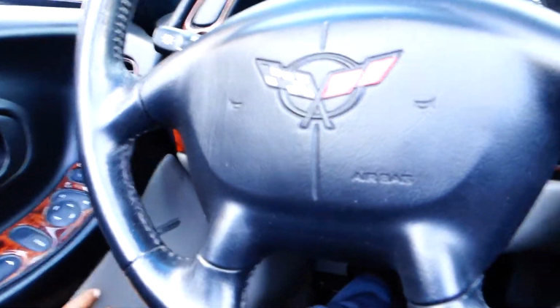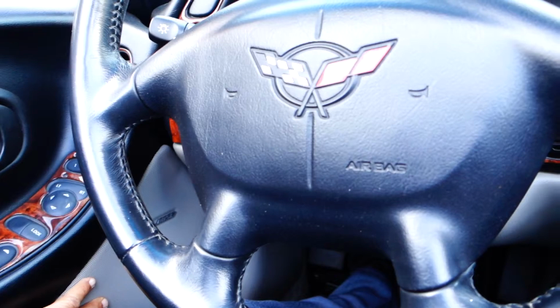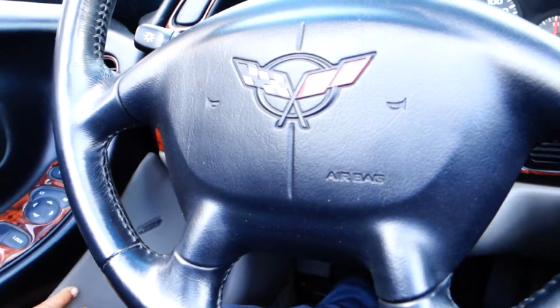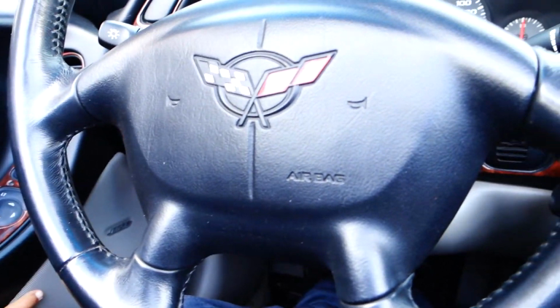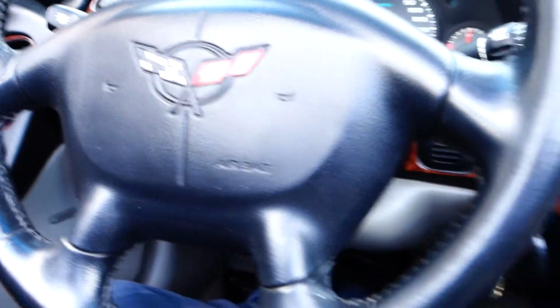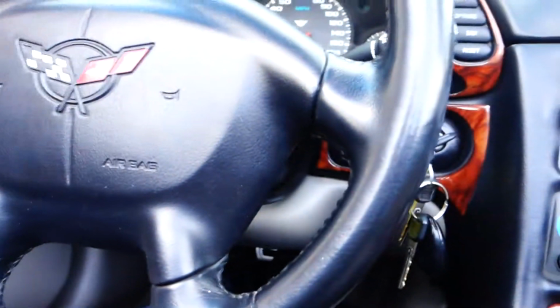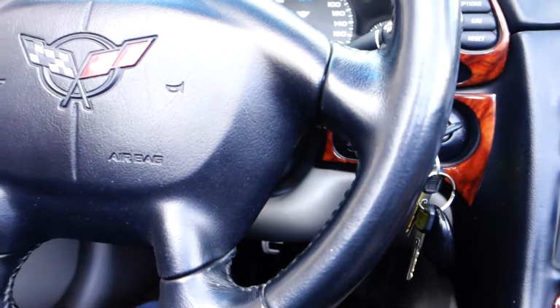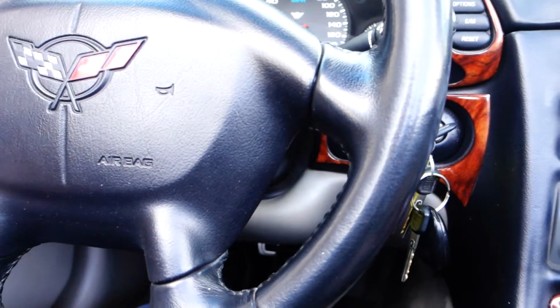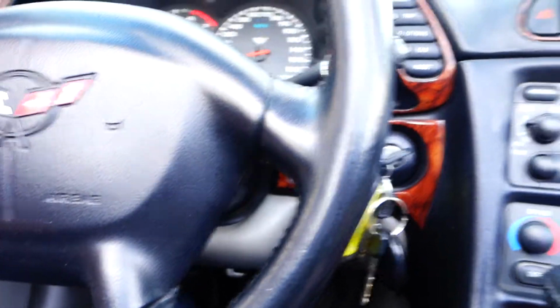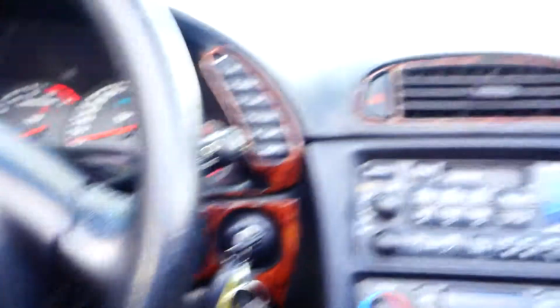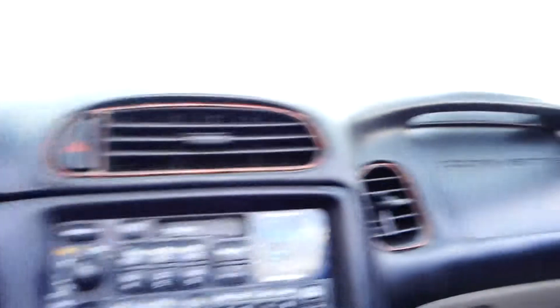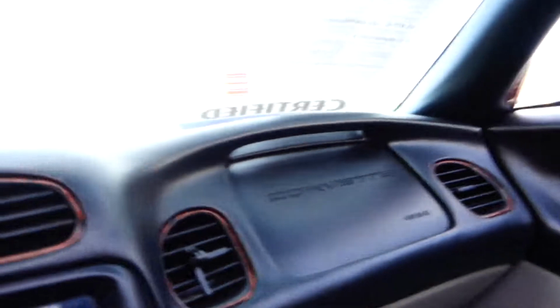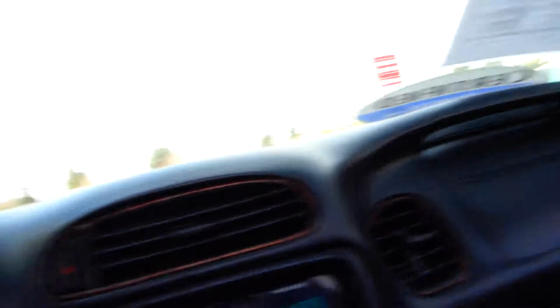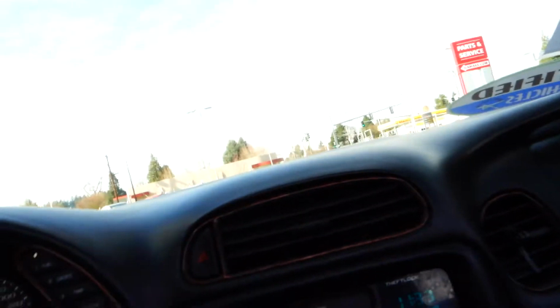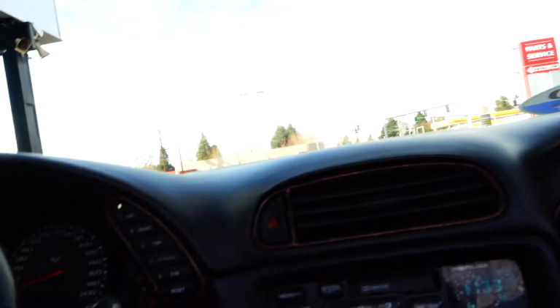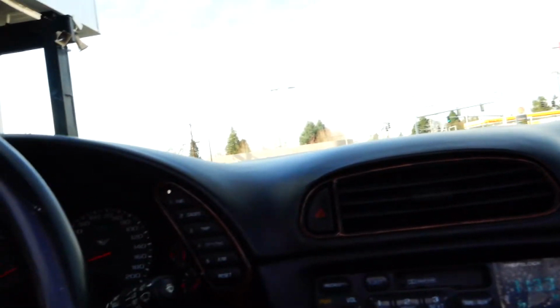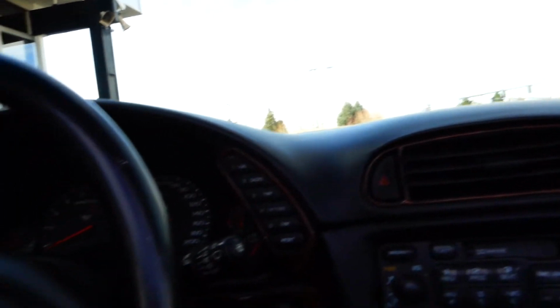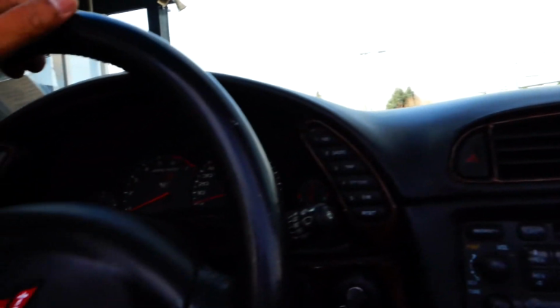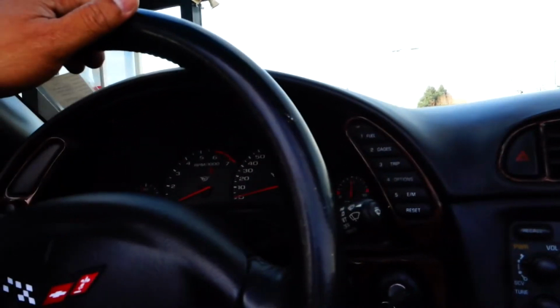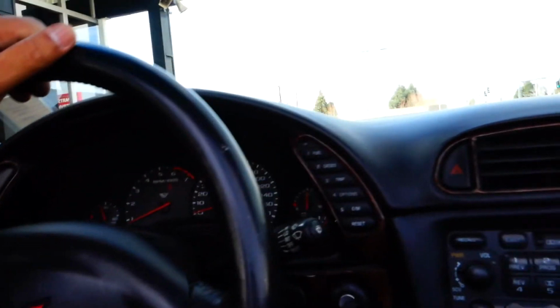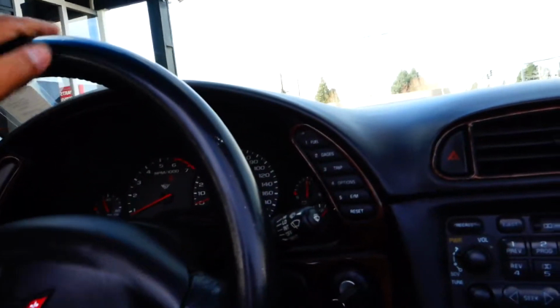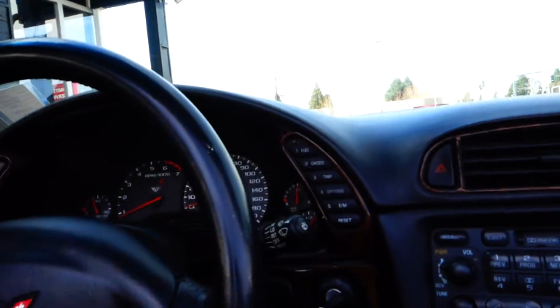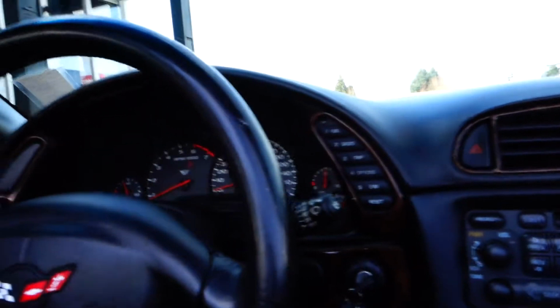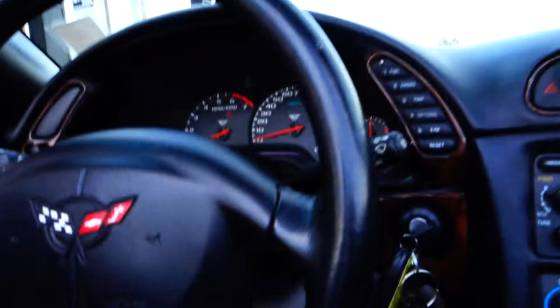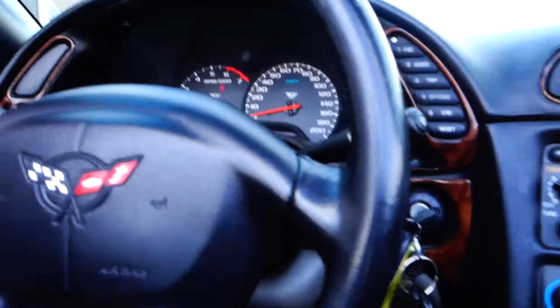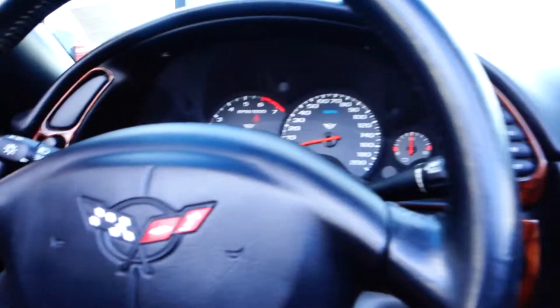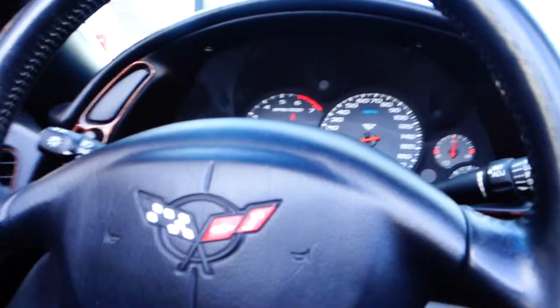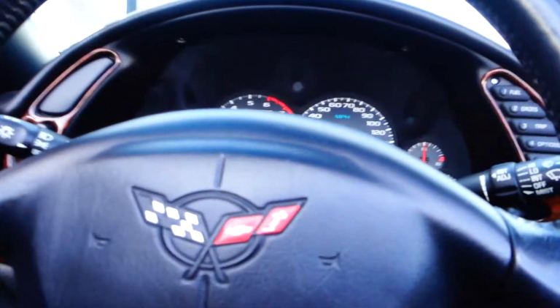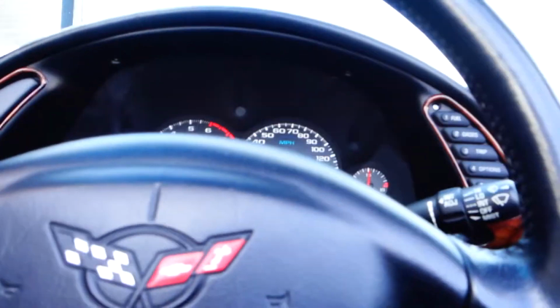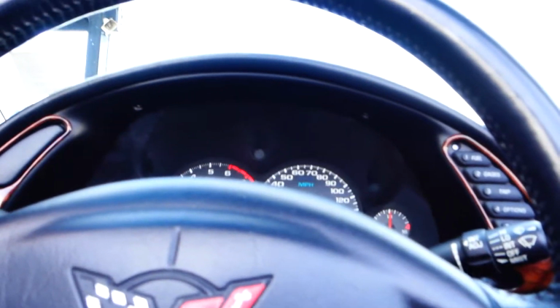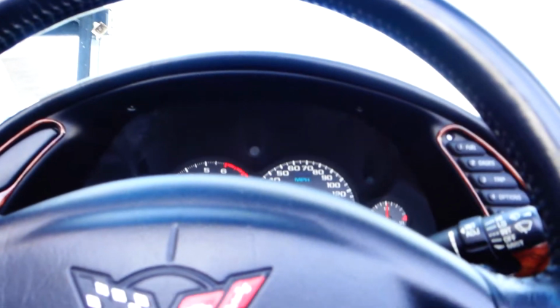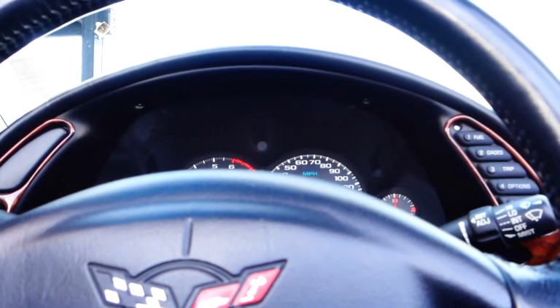You've got the Bose speakers and dual airbags in the front. Come on in and take this for a test drive — you'll see what I mean.